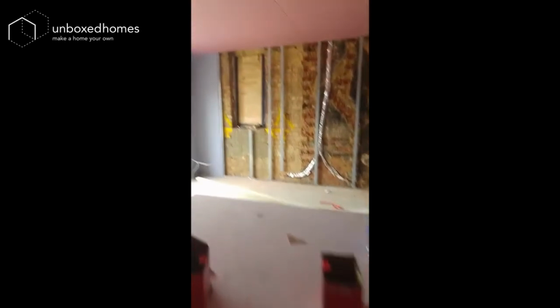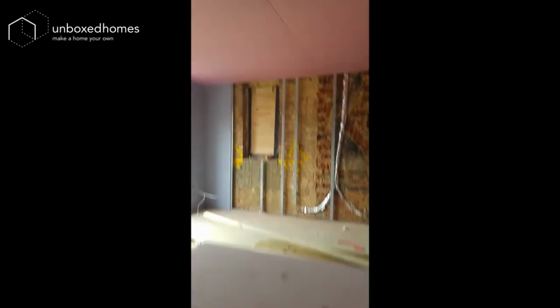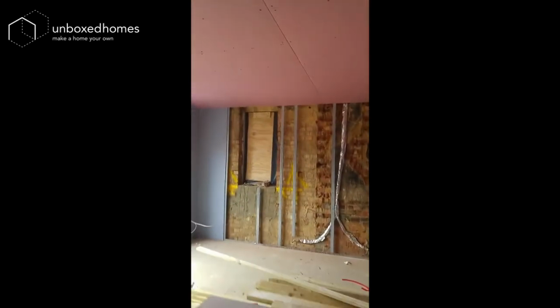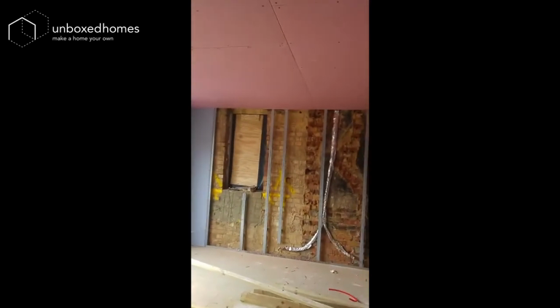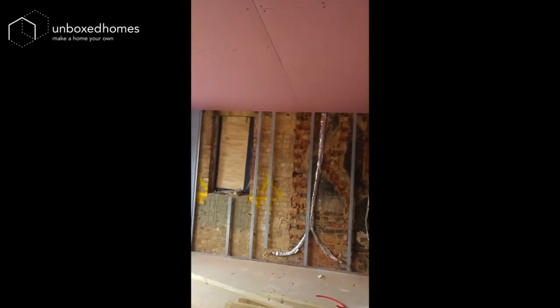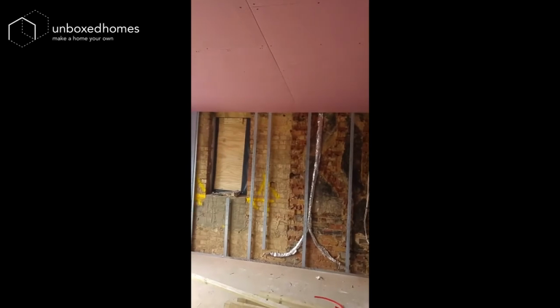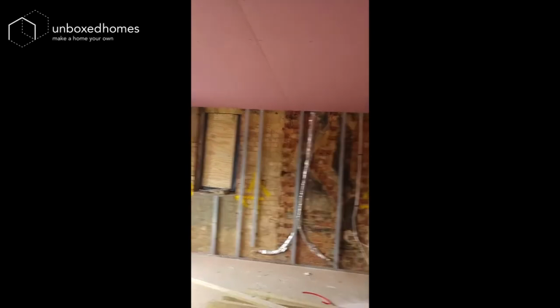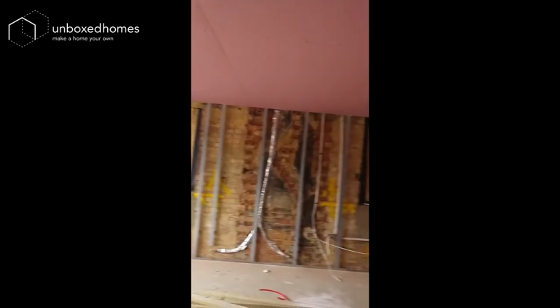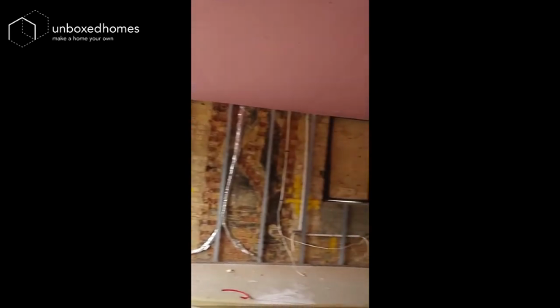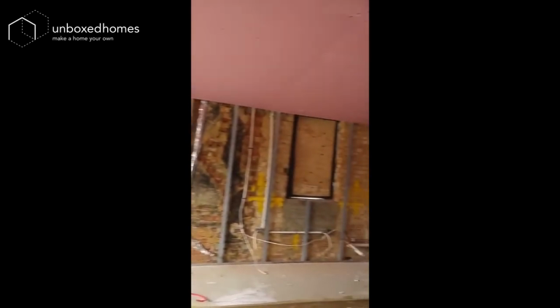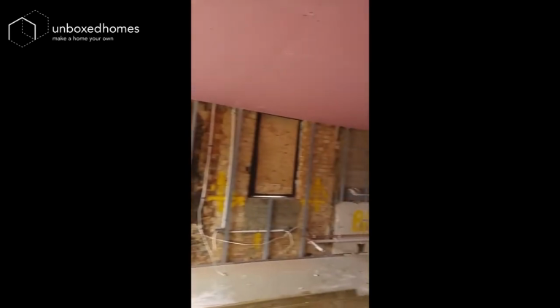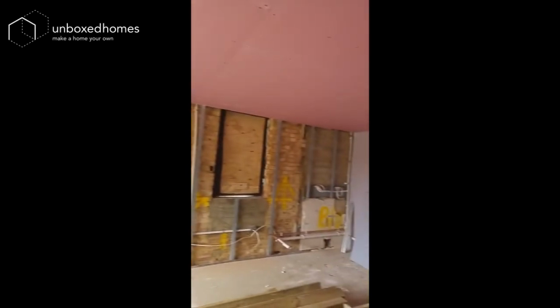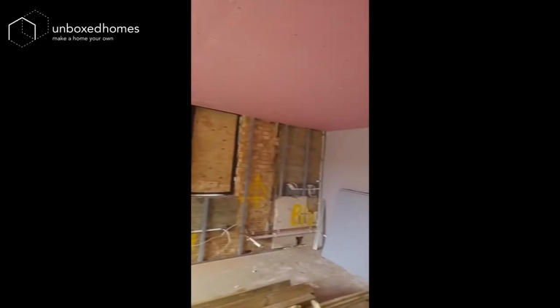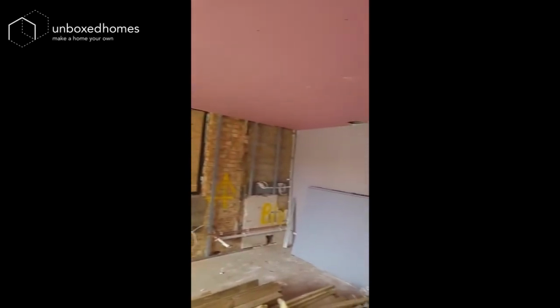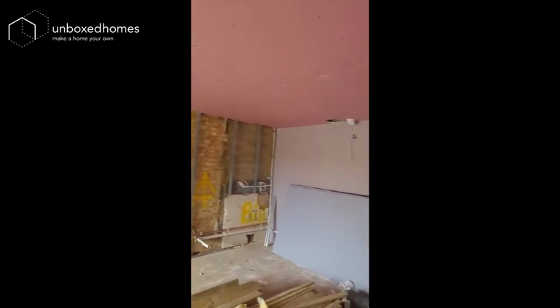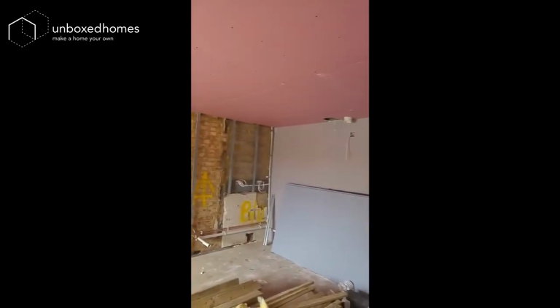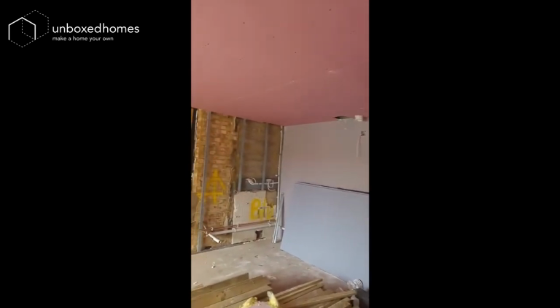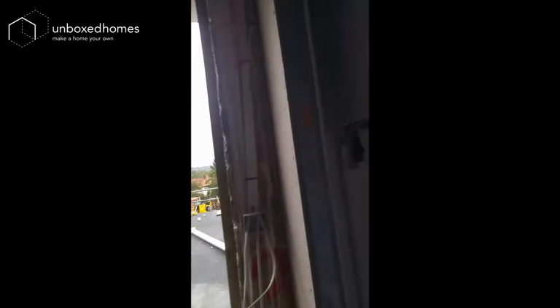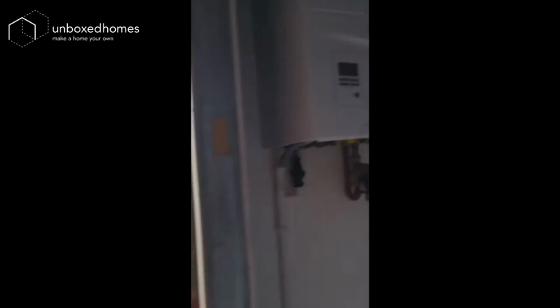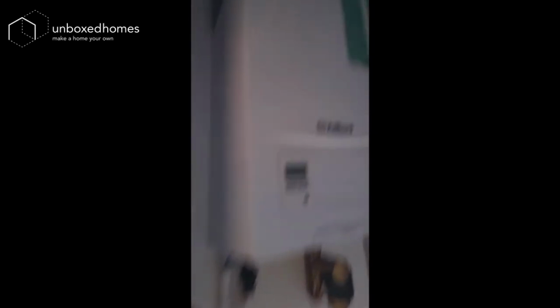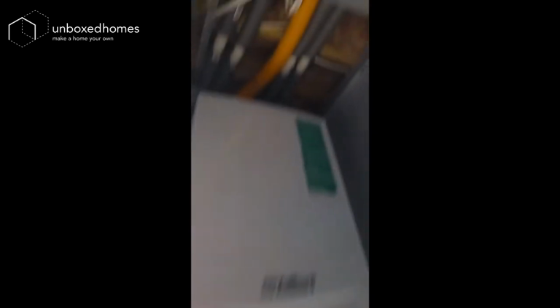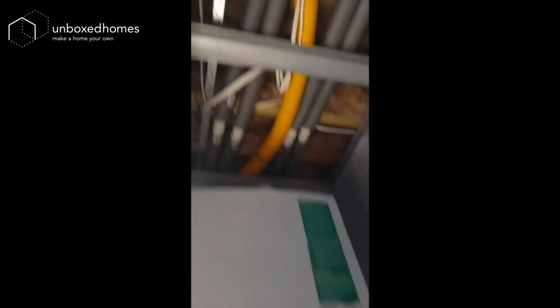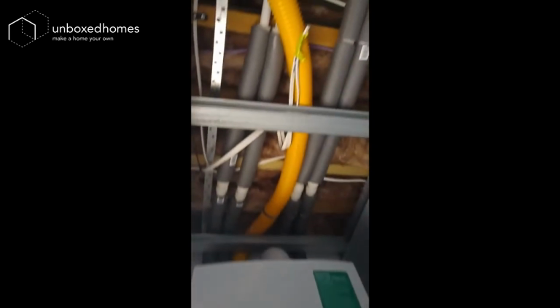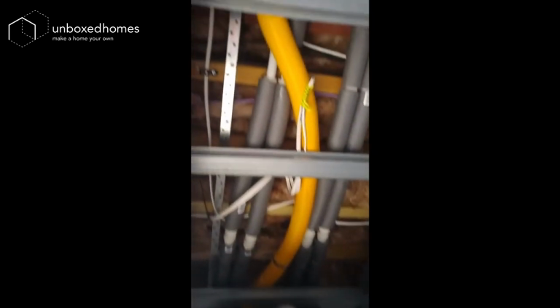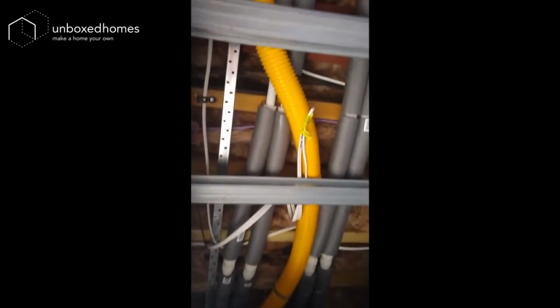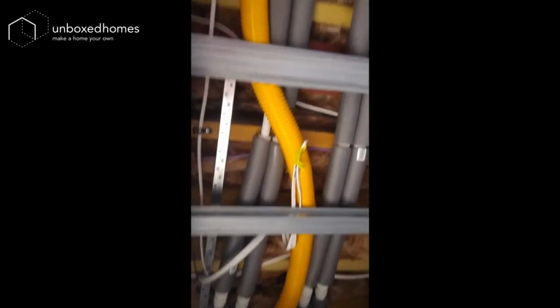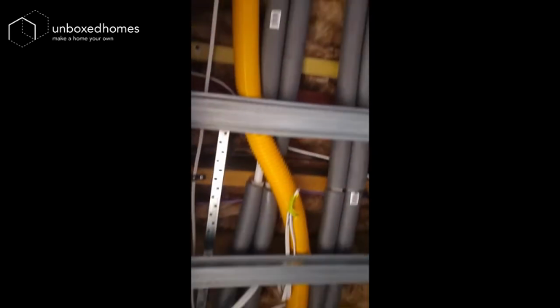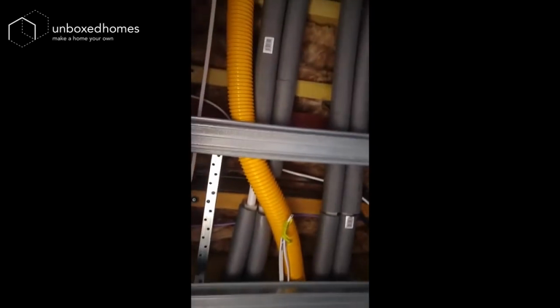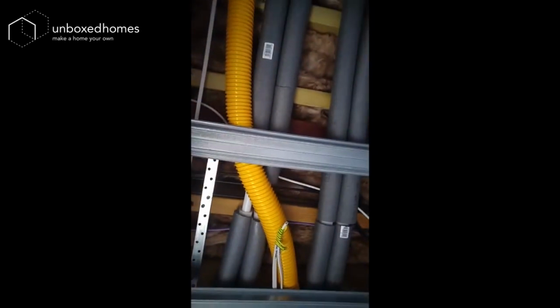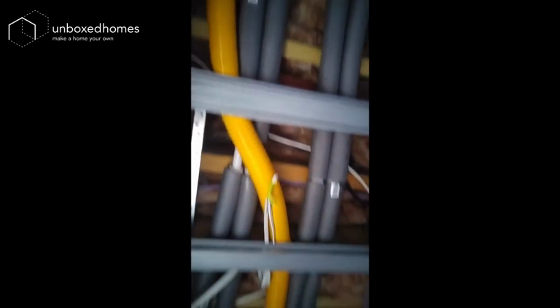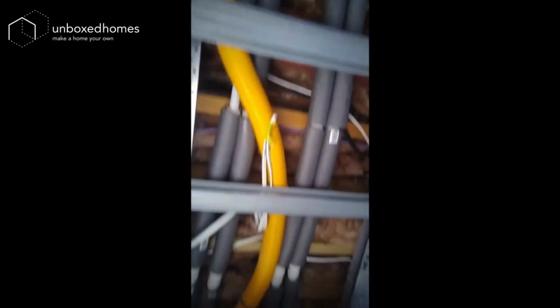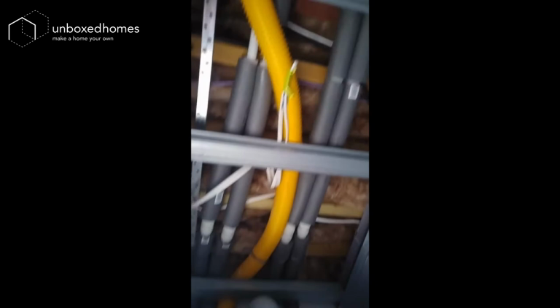This is some of the first fix going in with the cables, and you can see the copper pipes there. Boiler. That's some of the piping. It all looks good.